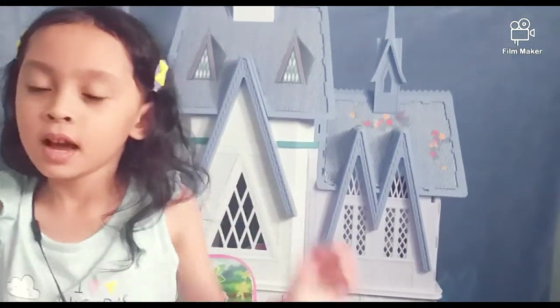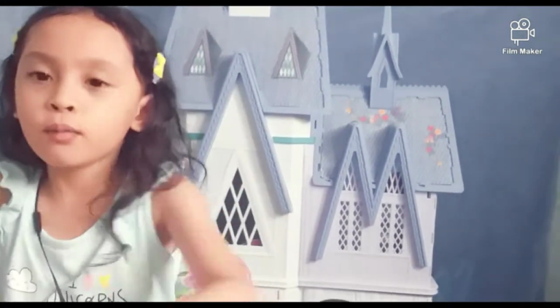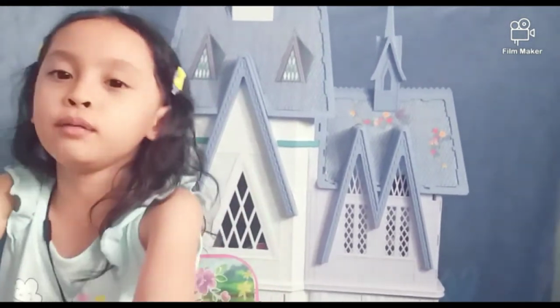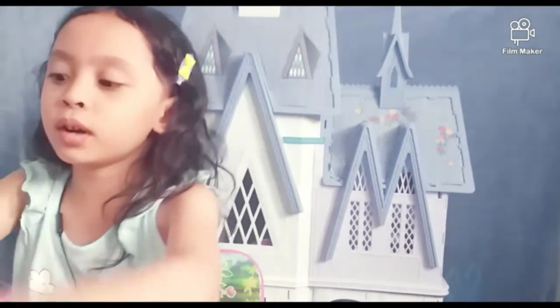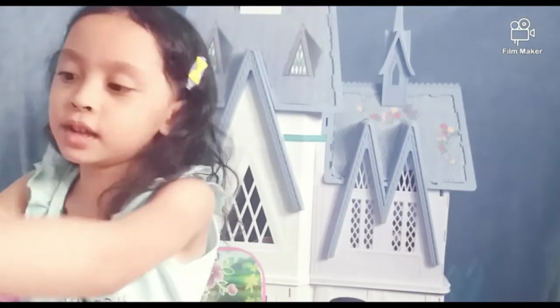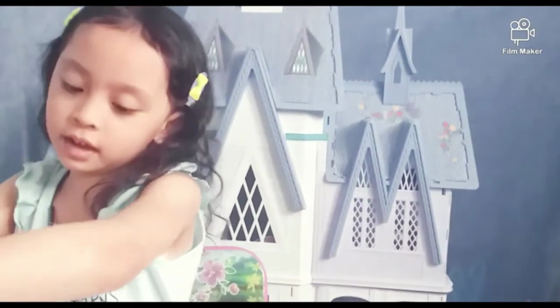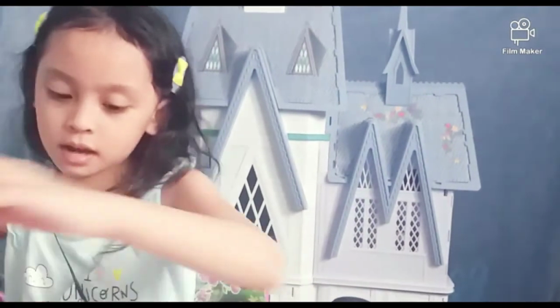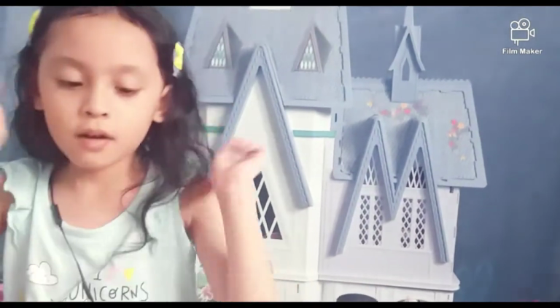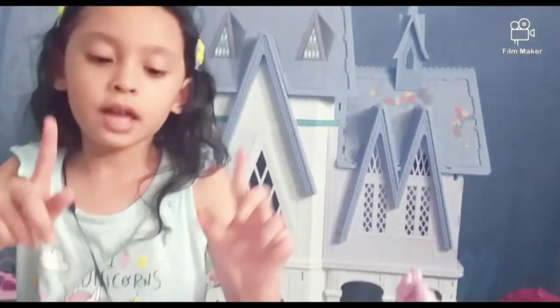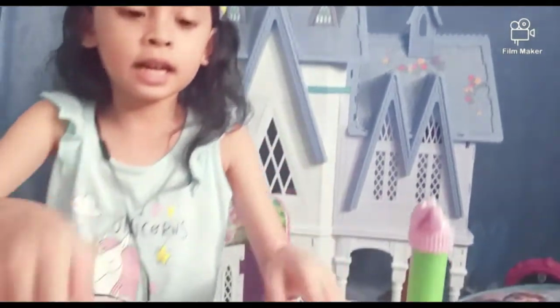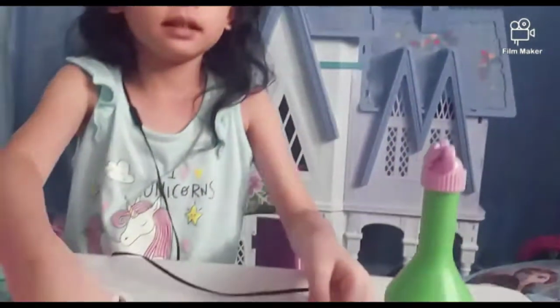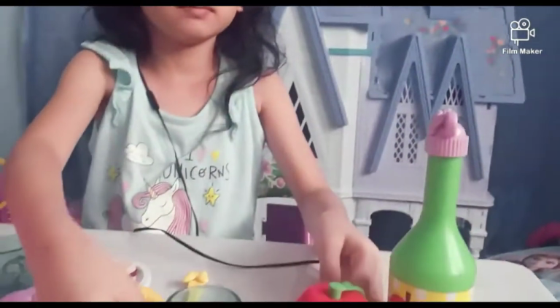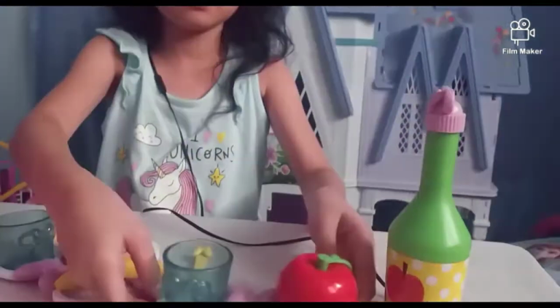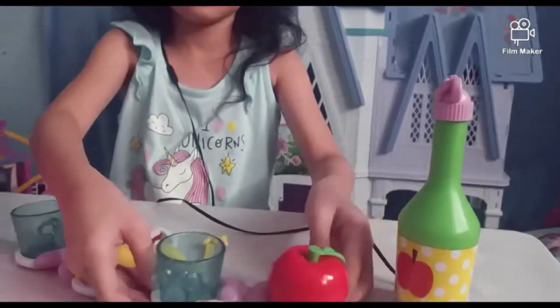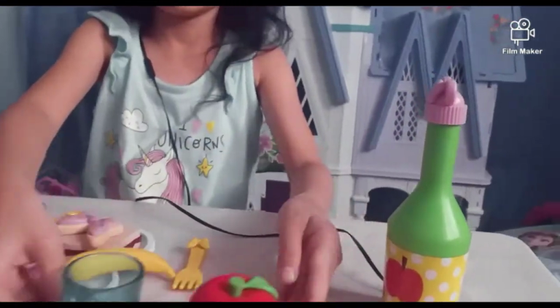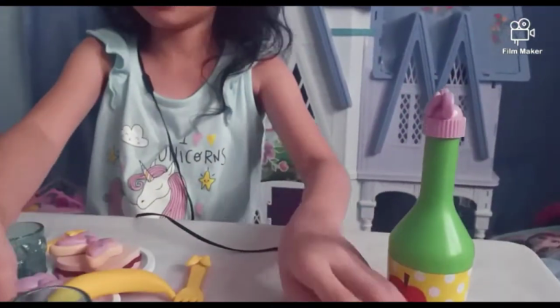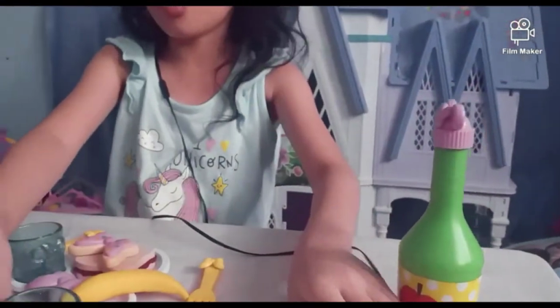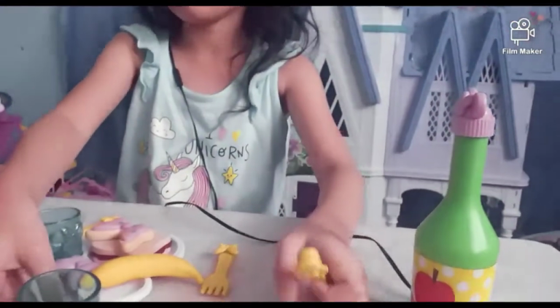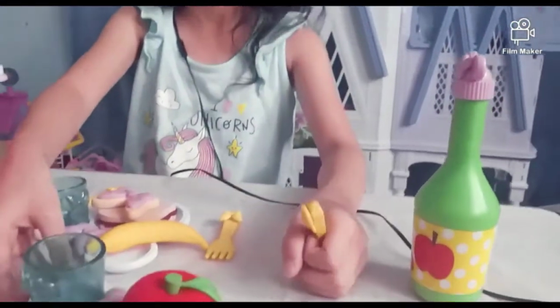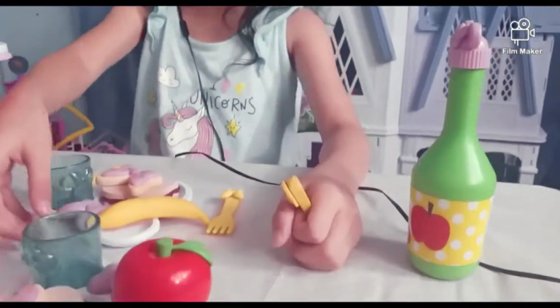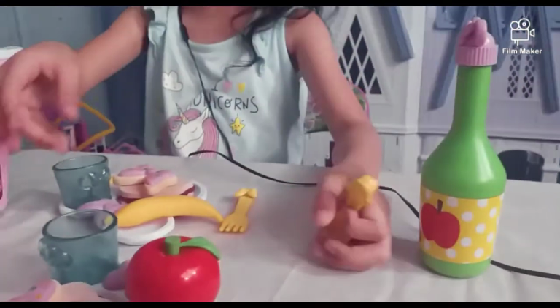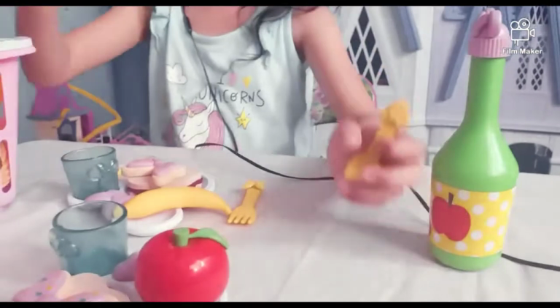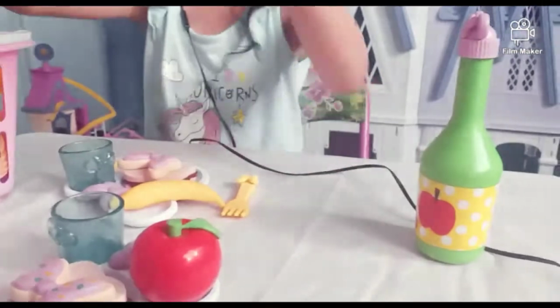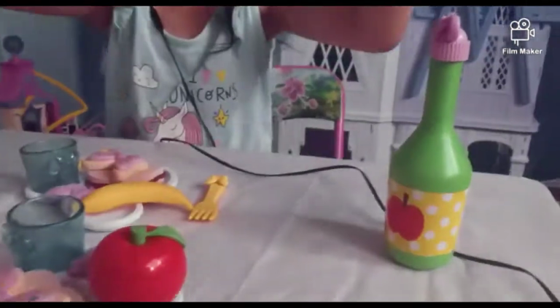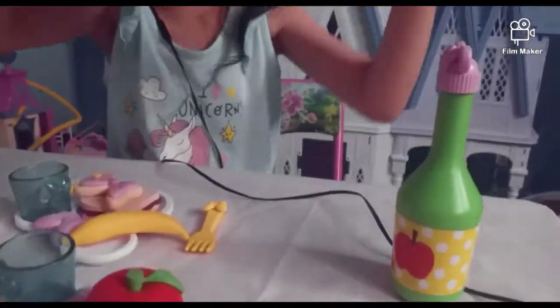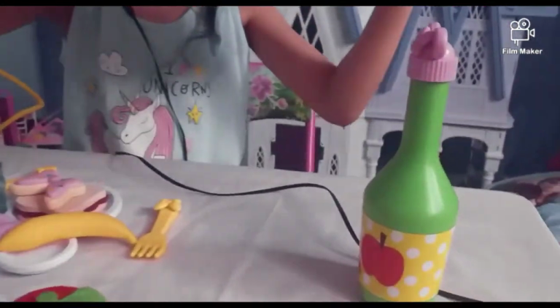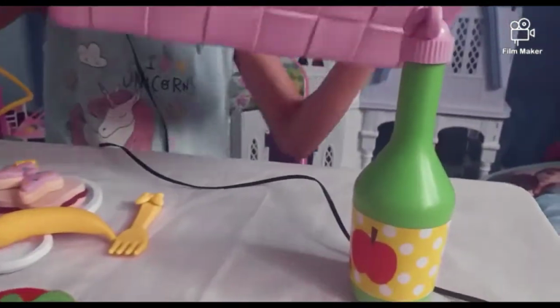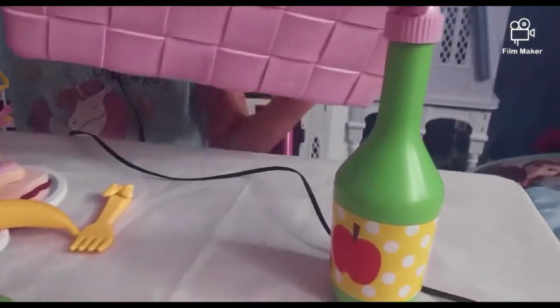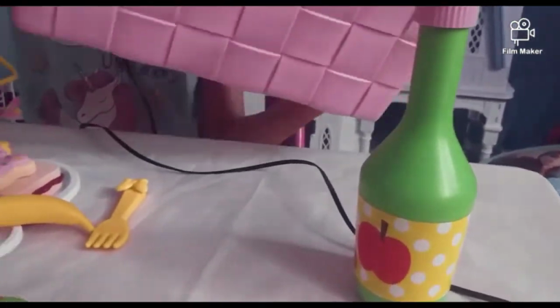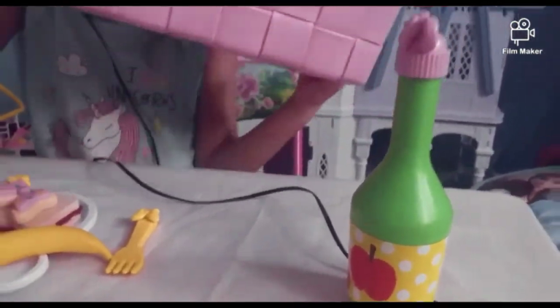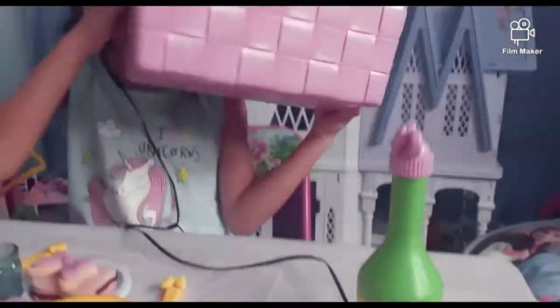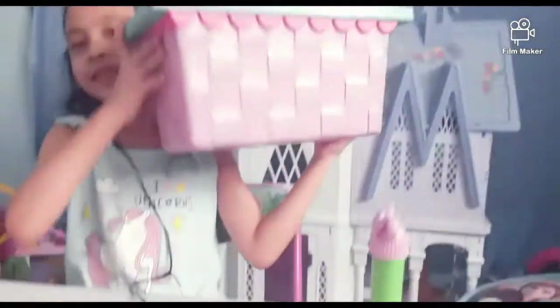Wait for a second. My mom is getting my mini basket.